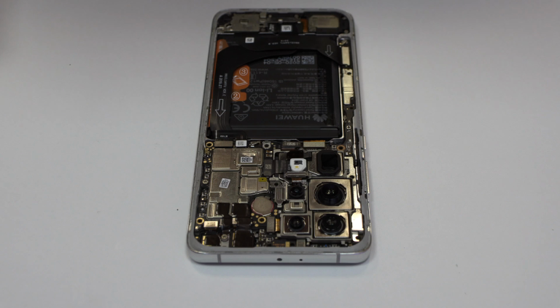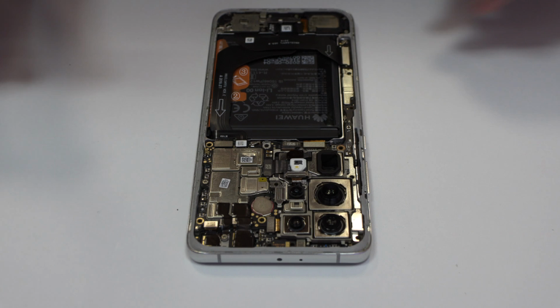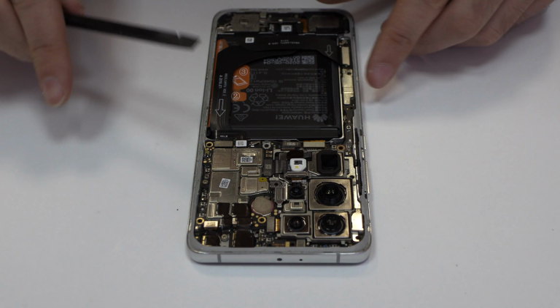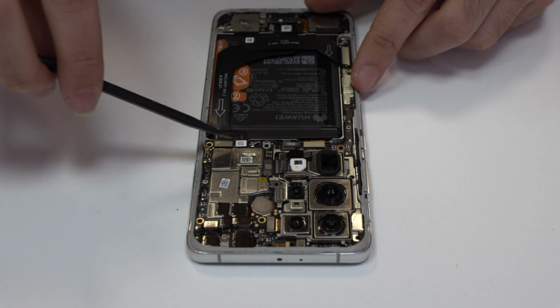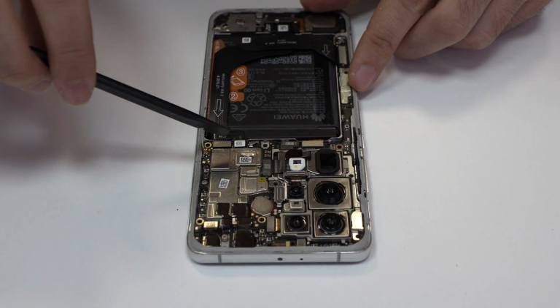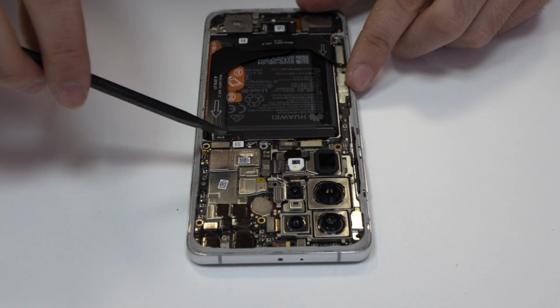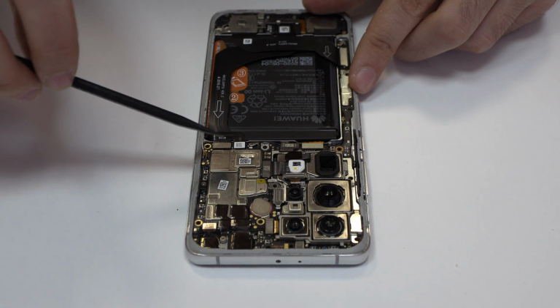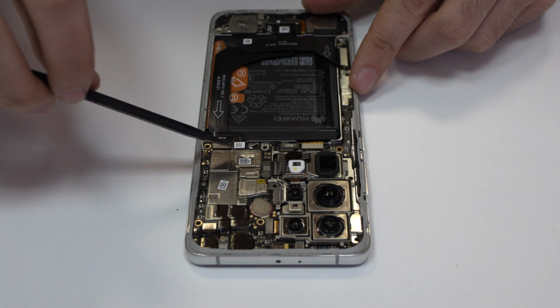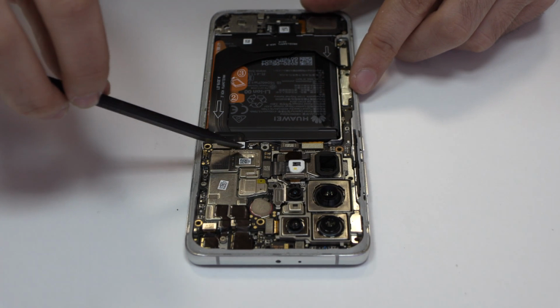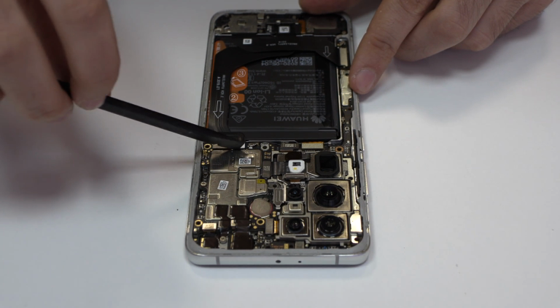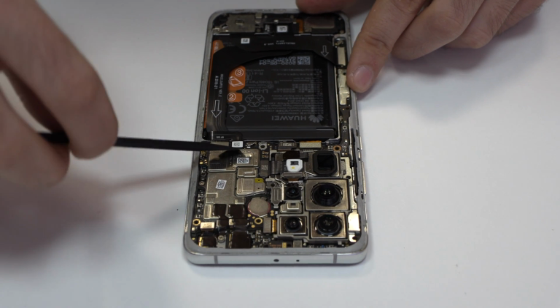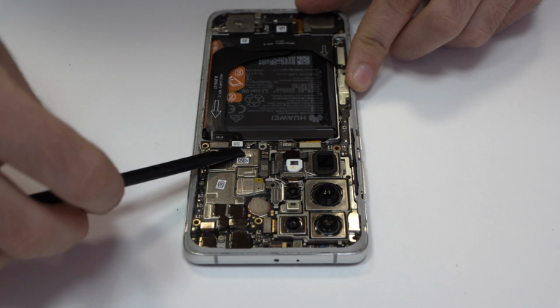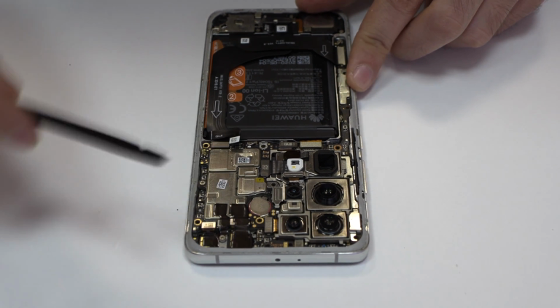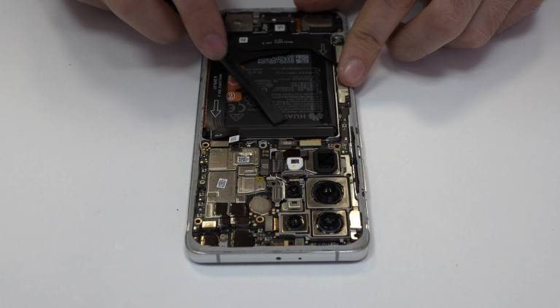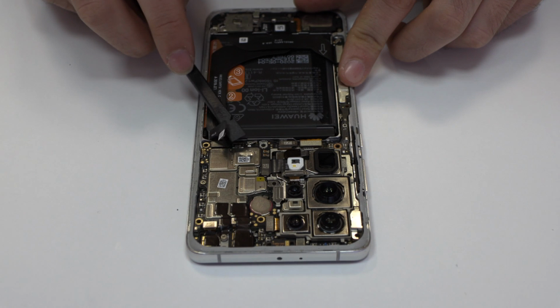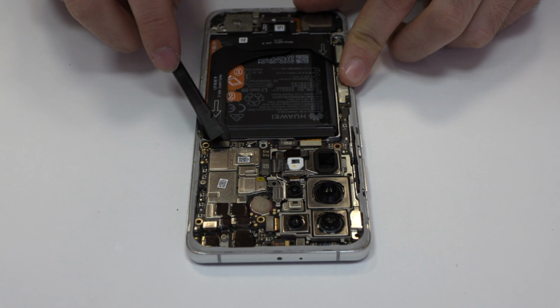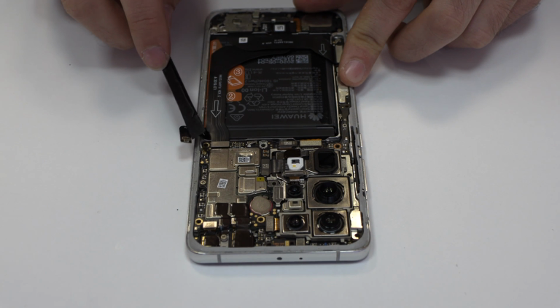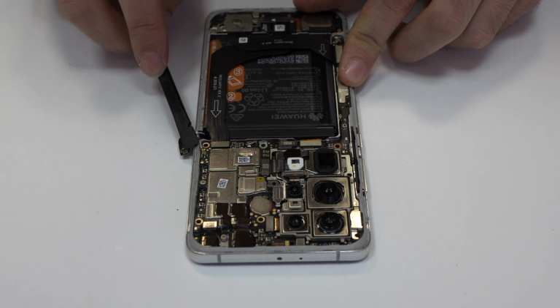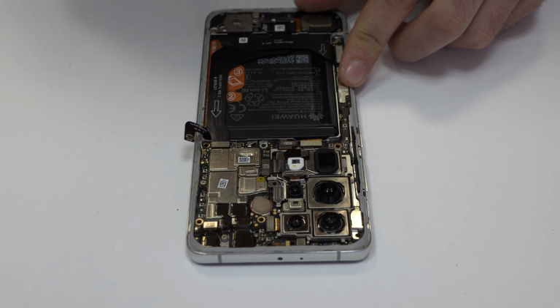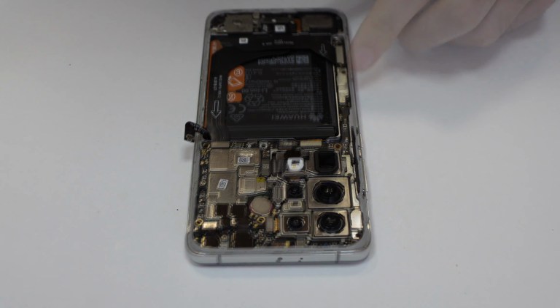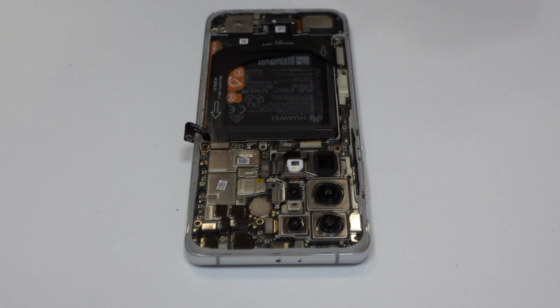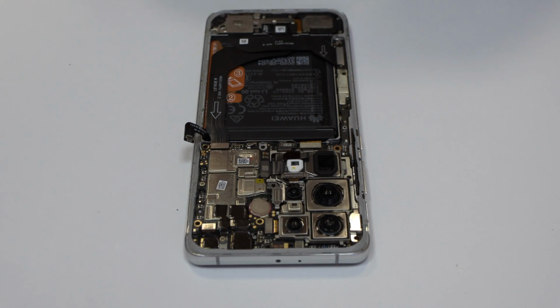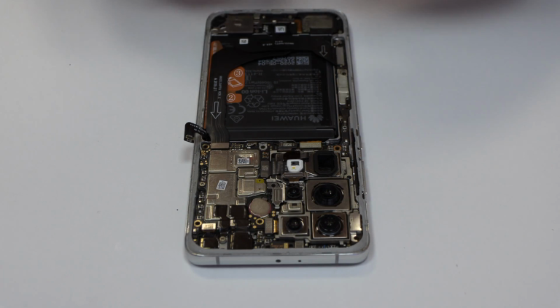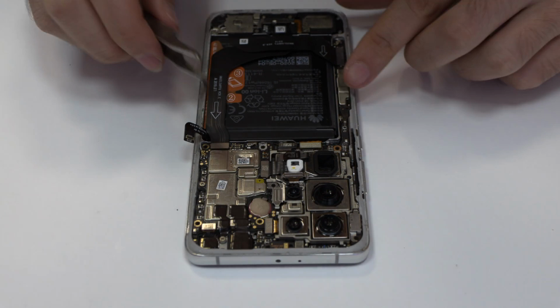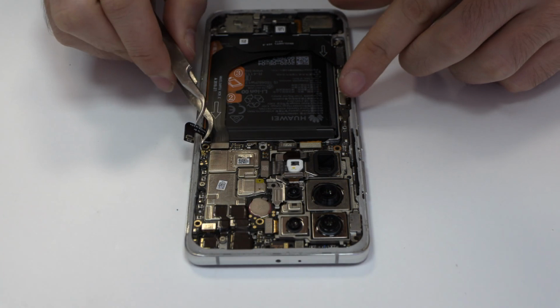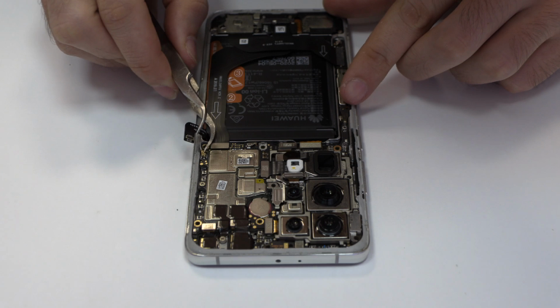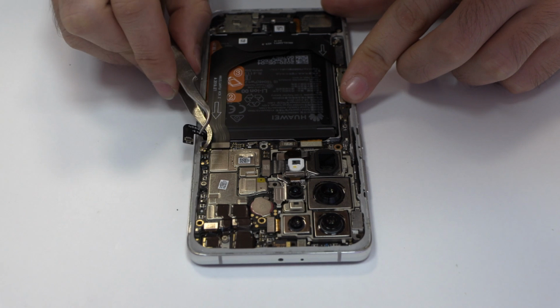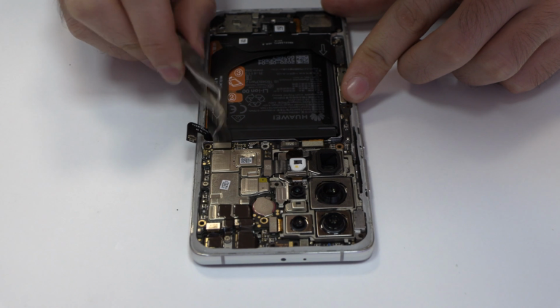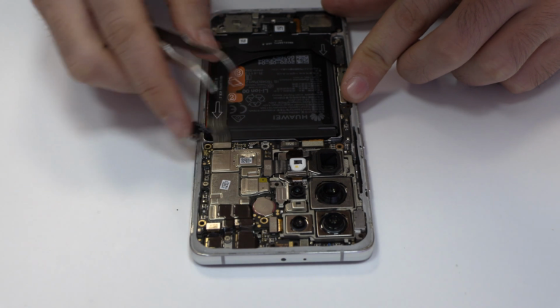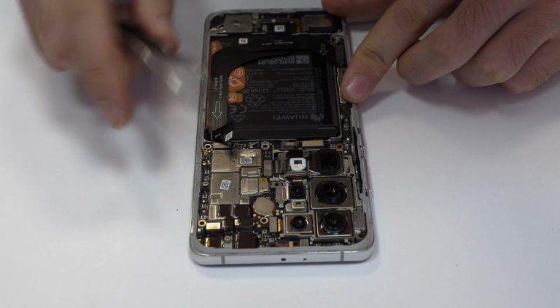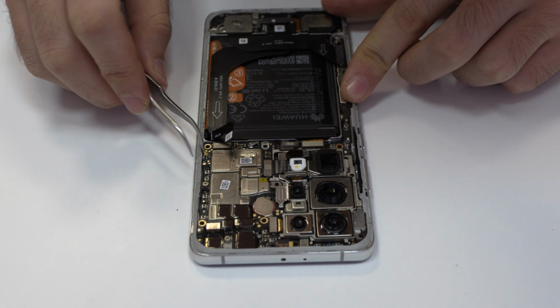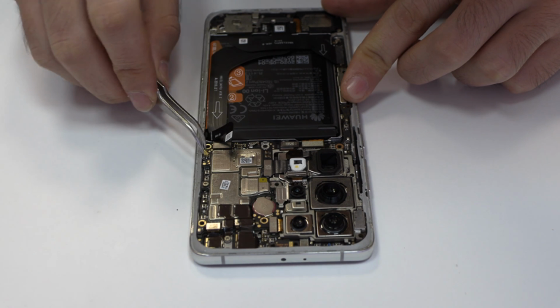To continue with the disassembly process, first of all, we have to remove the battery flex. We disconnect the coaxial antenna.